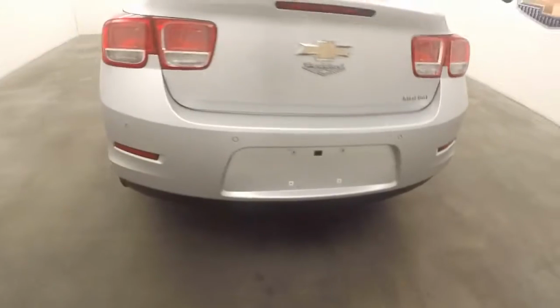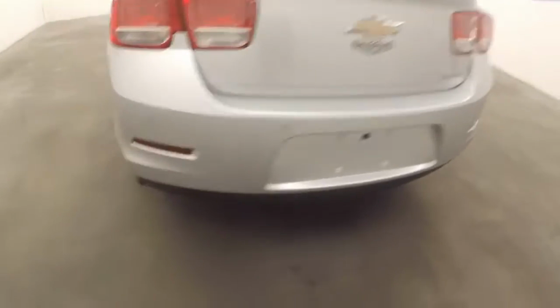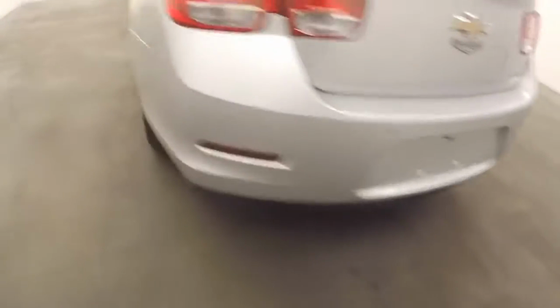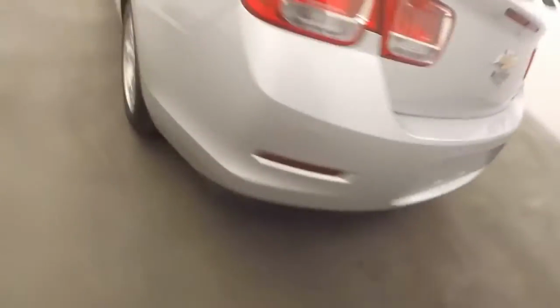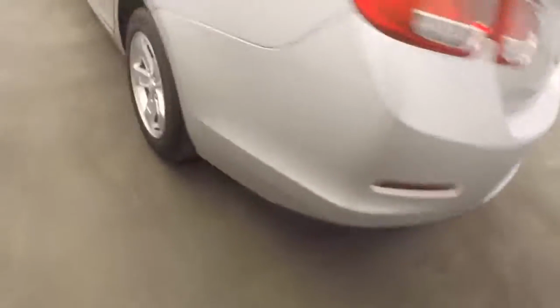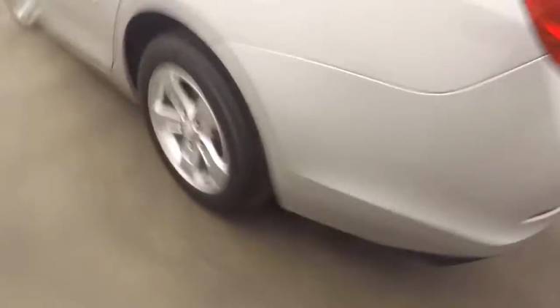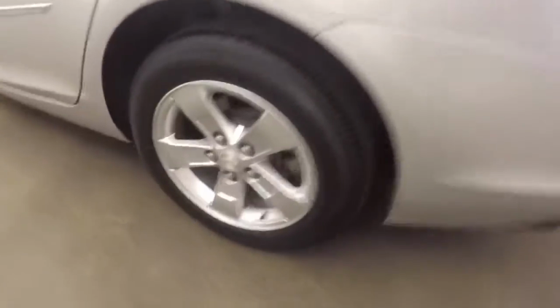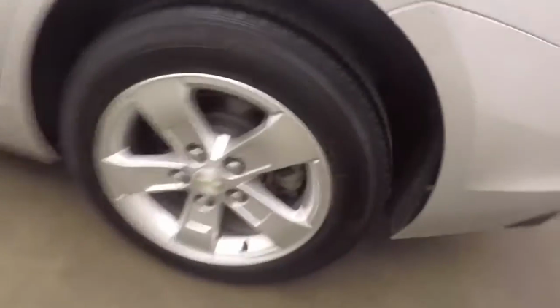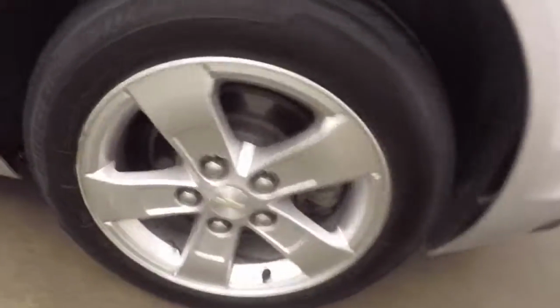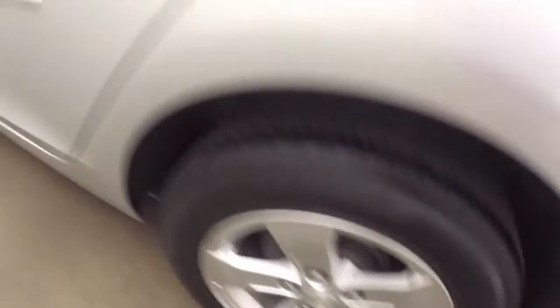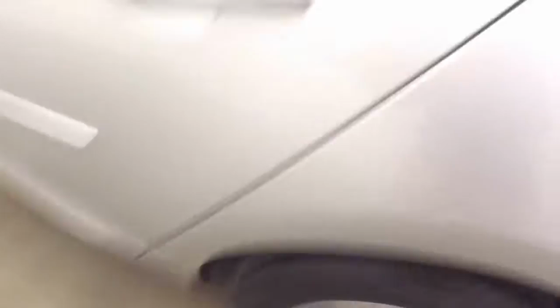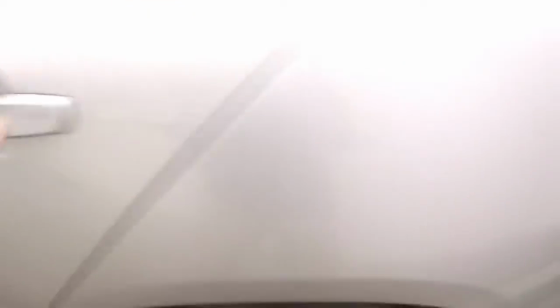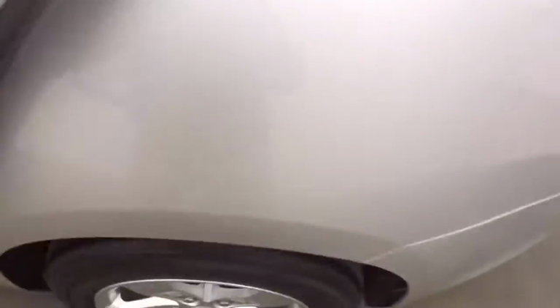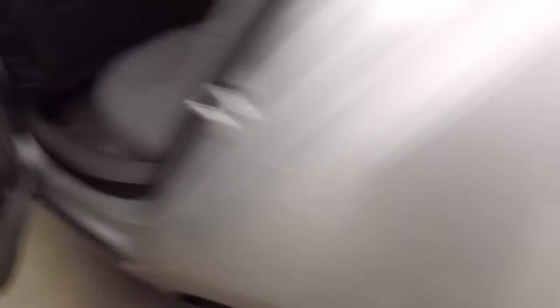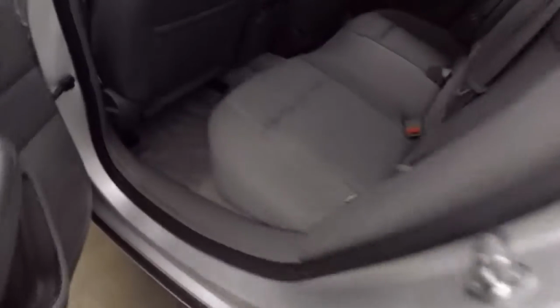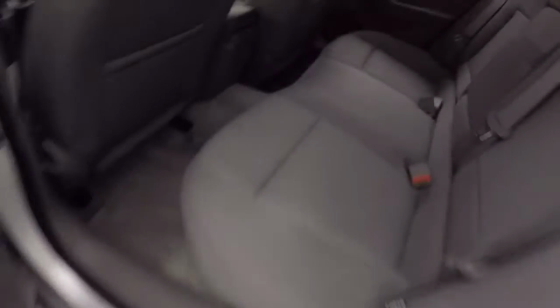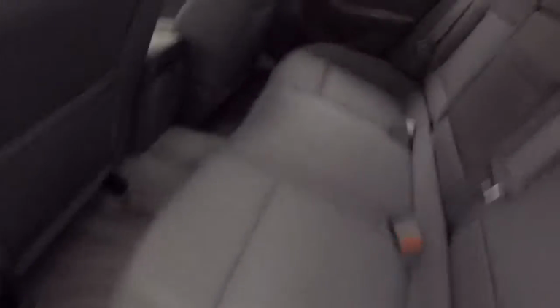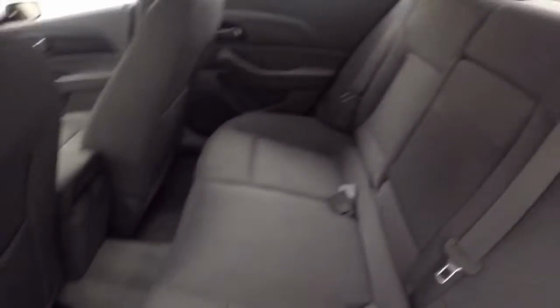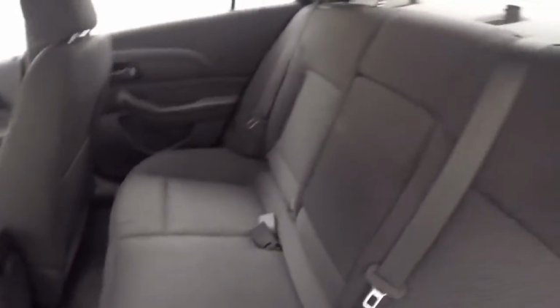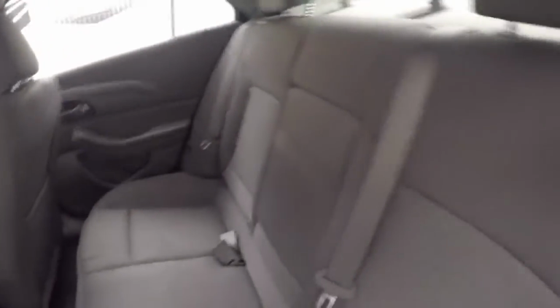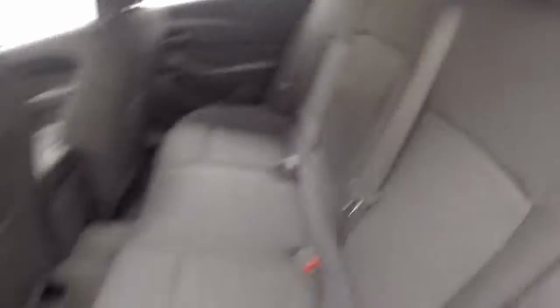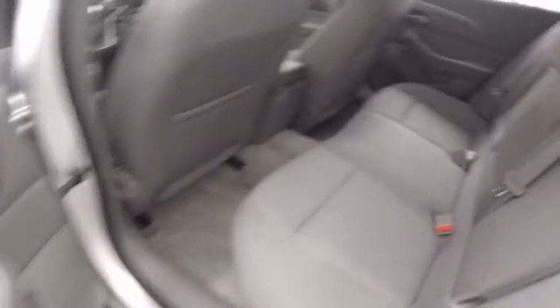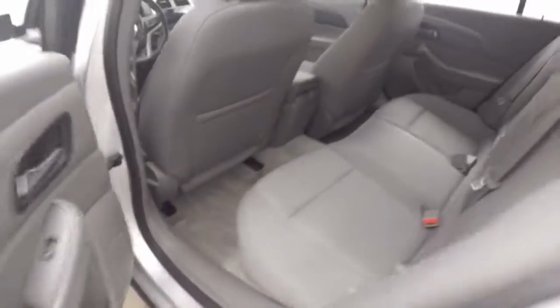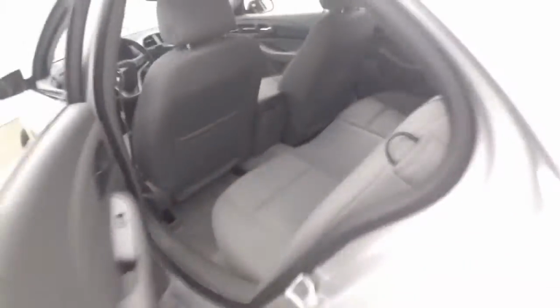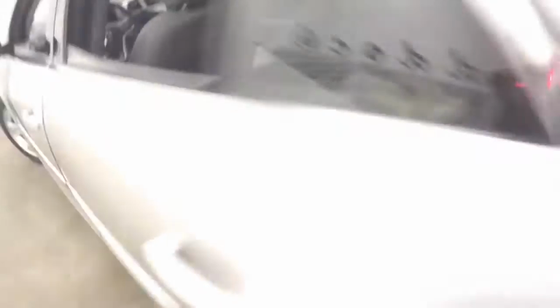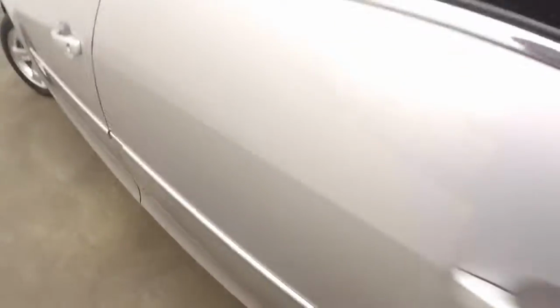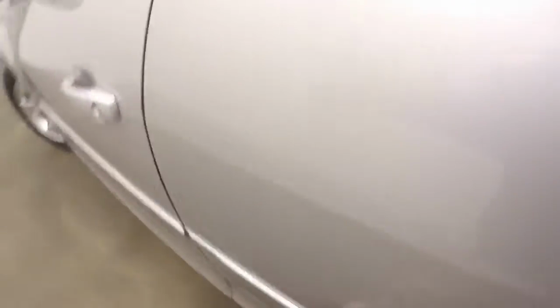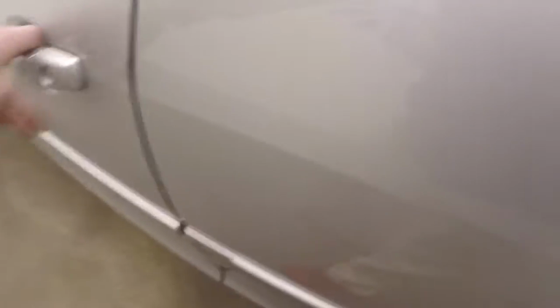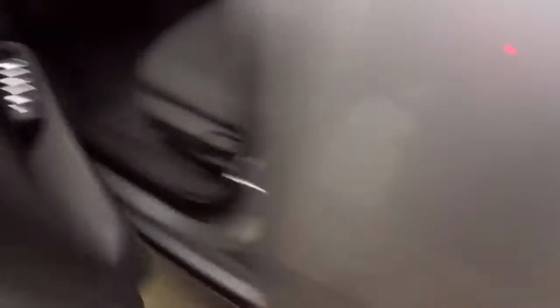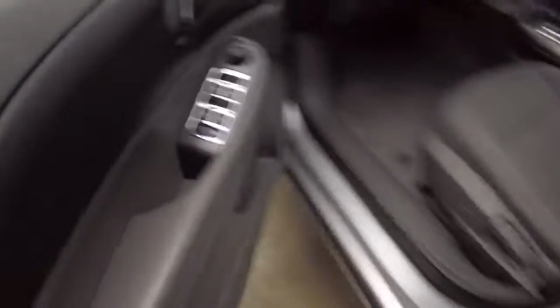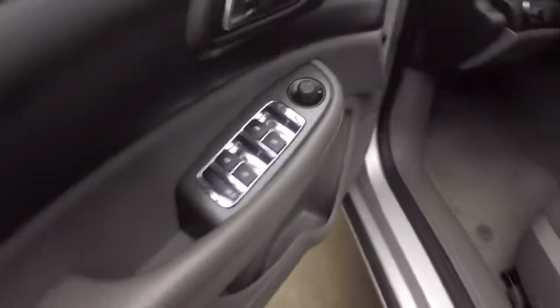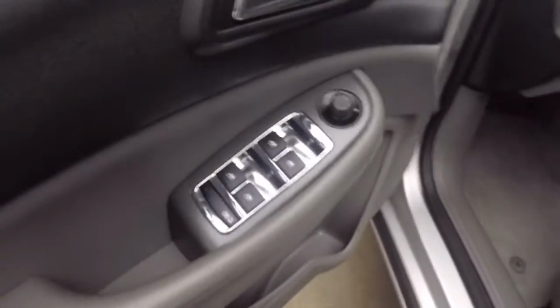There are backup sensors. Nice gray interior with plenty of controls on the door.